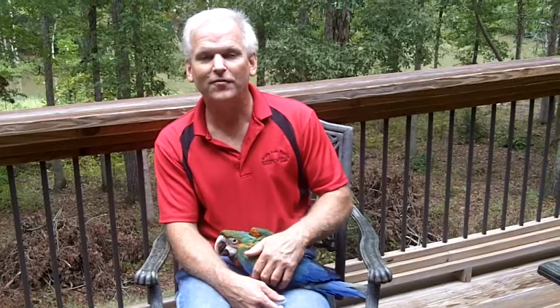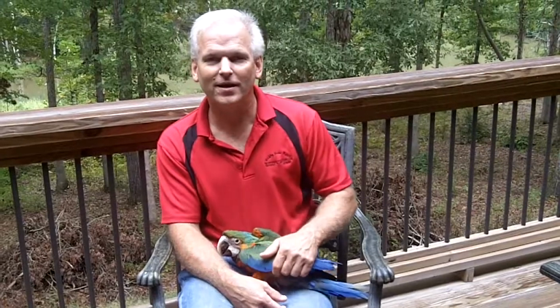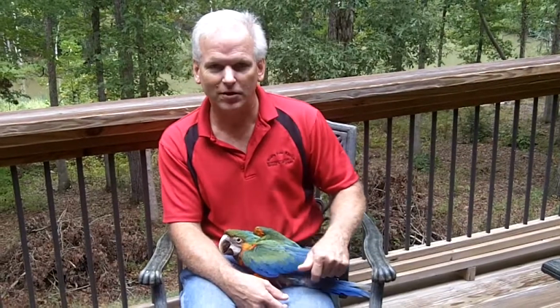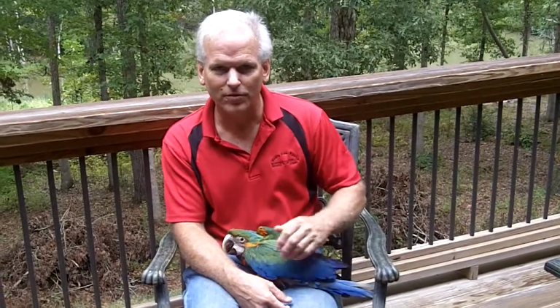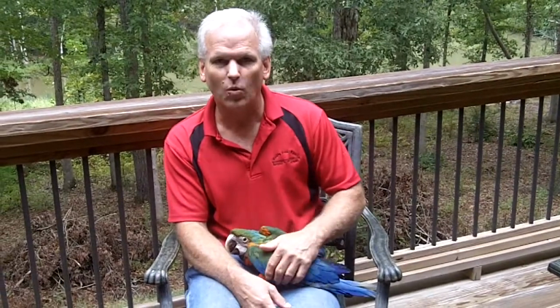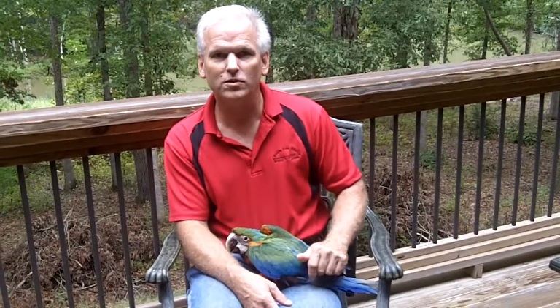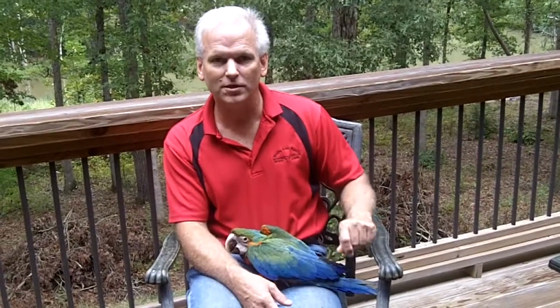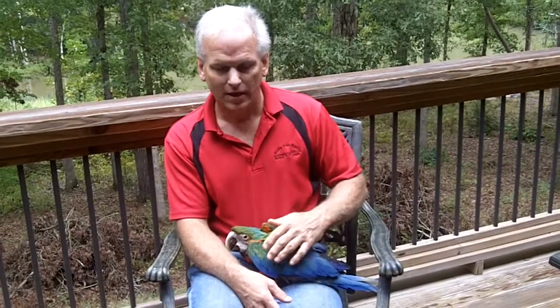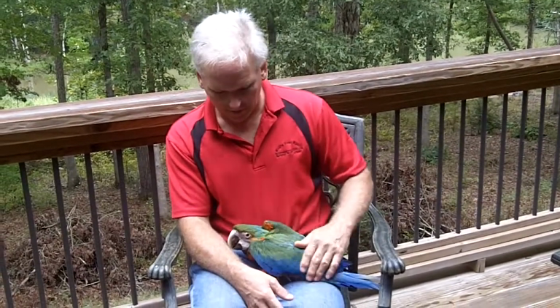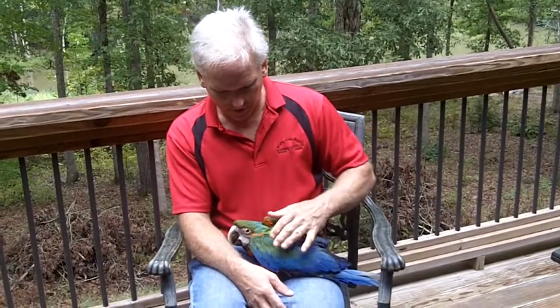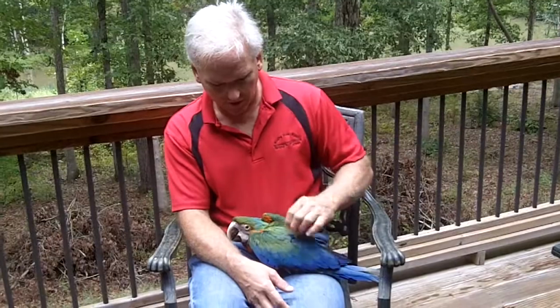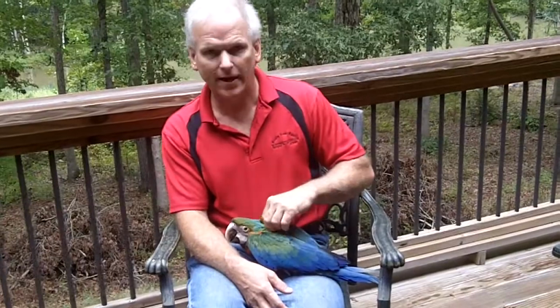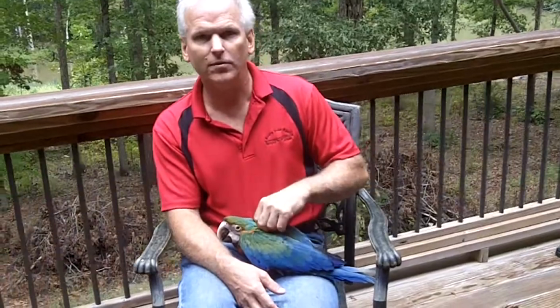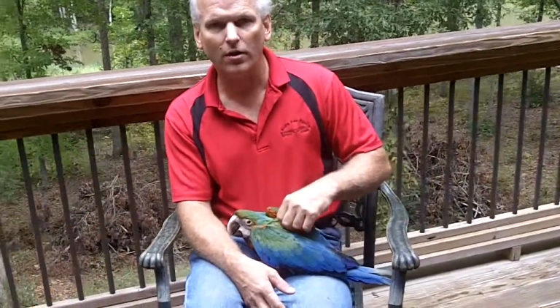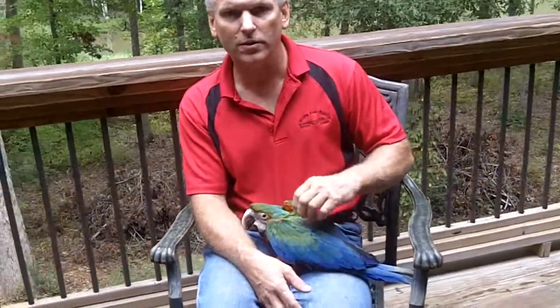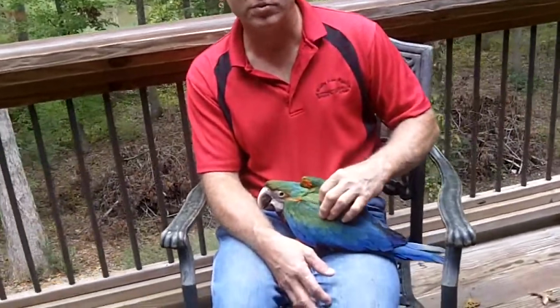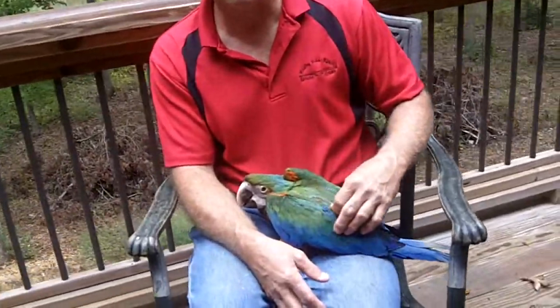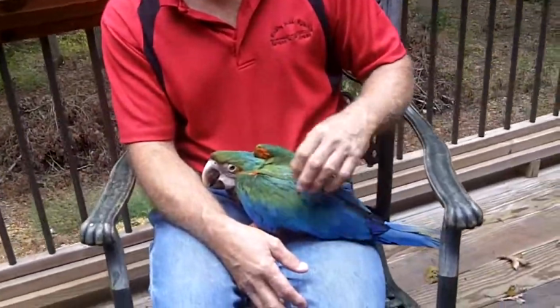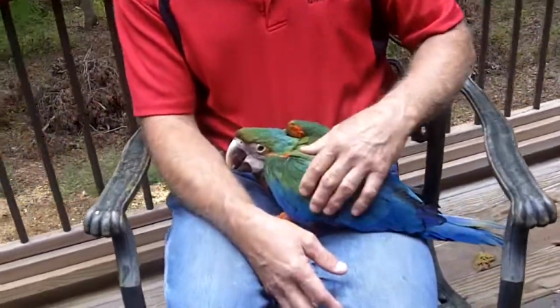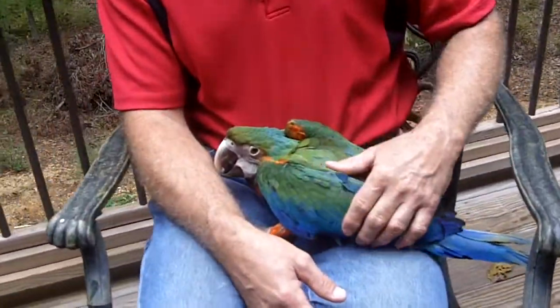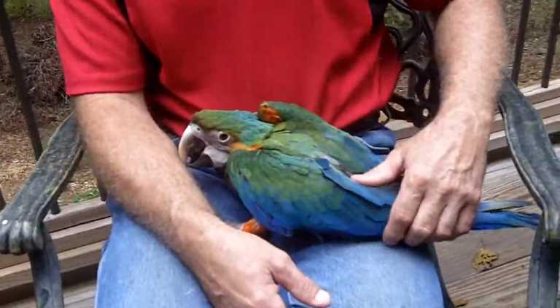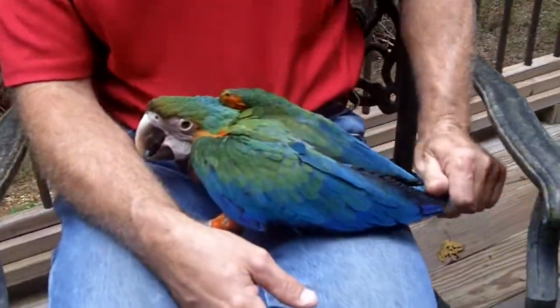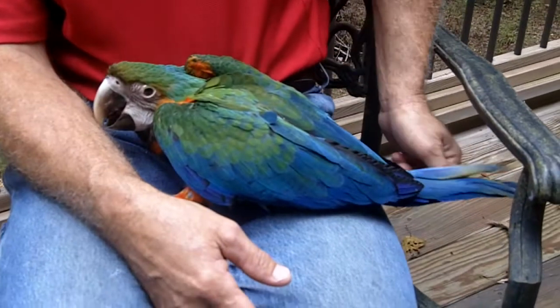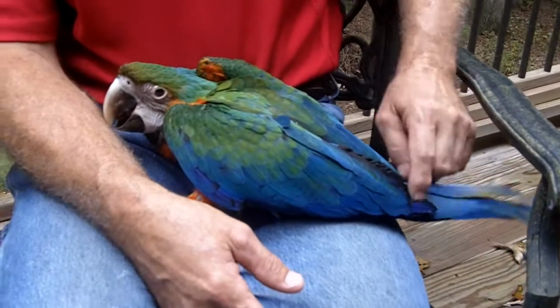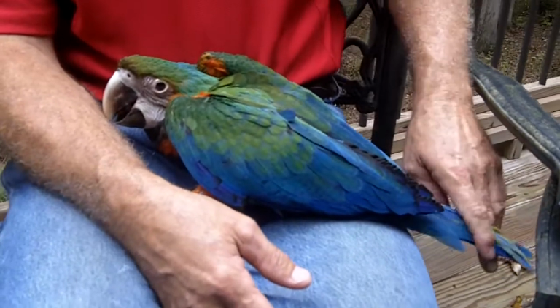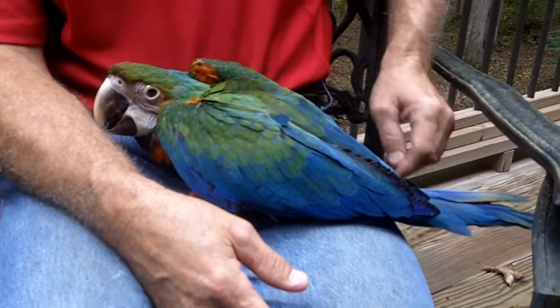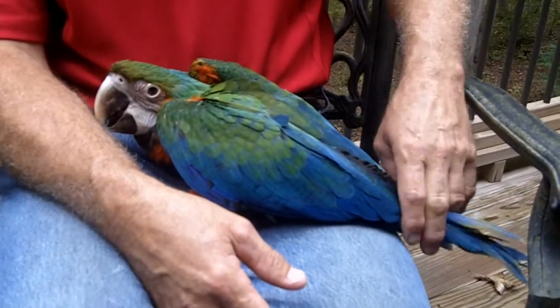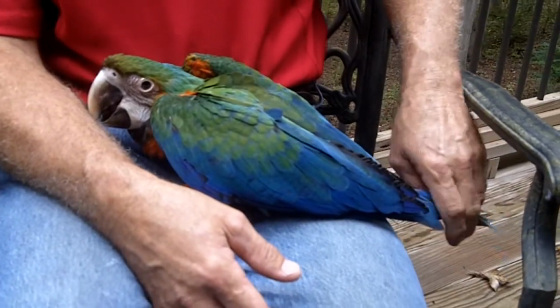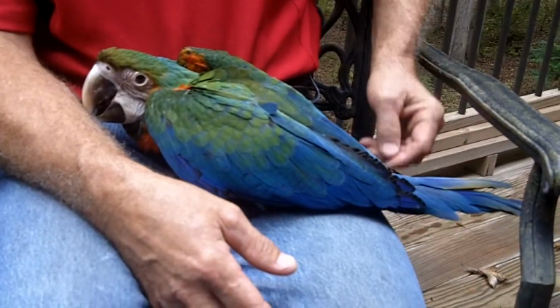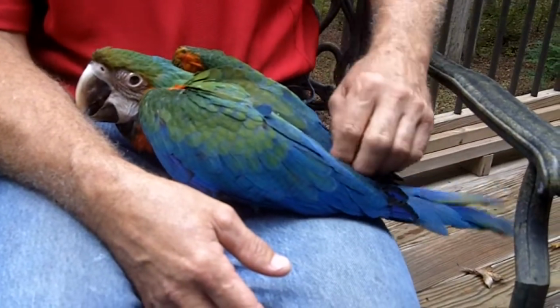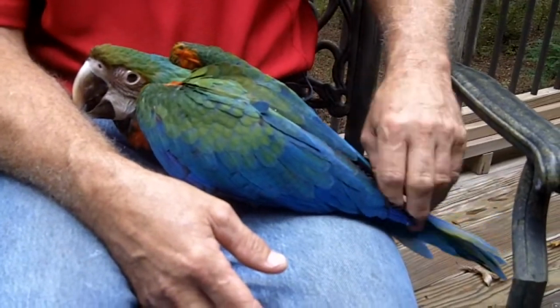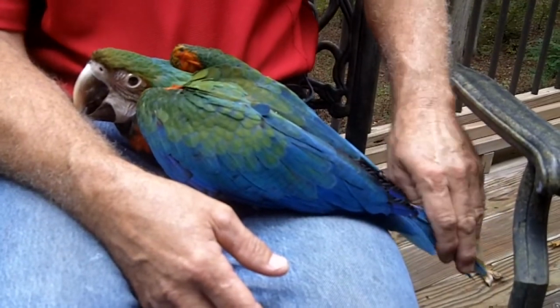Hi everybody, I'm Daniel Walters at Winding Woods Ranch and I'm here to show you our little Catalina Macaw, which is a Blue and Gold Scarlet Hybrid. It's the last one we have available and it'll be ready to go here in a few weeks.